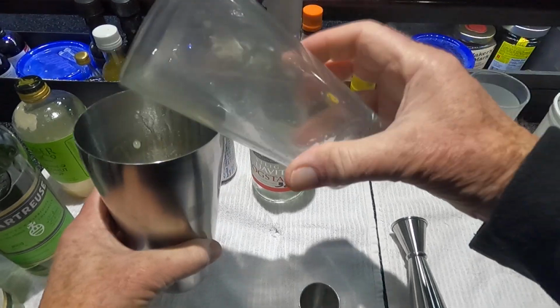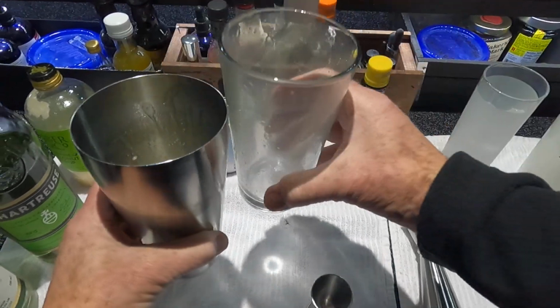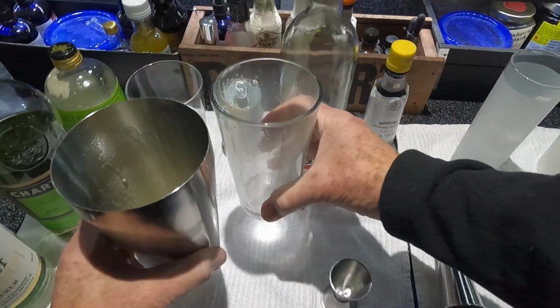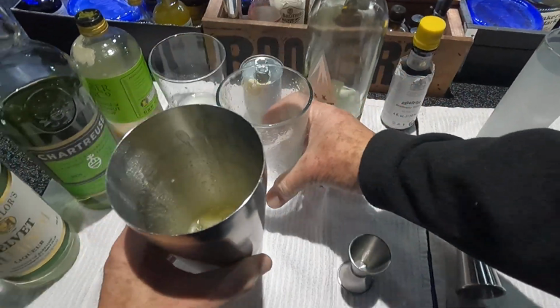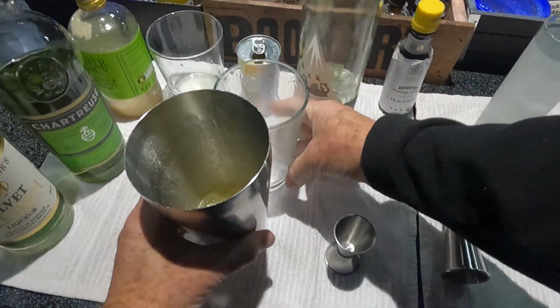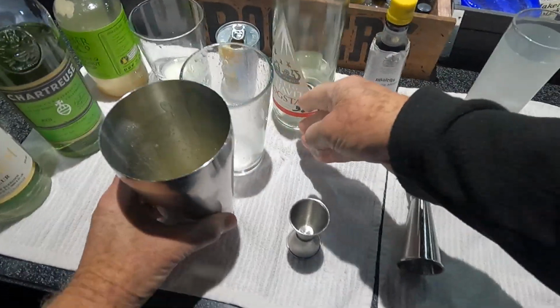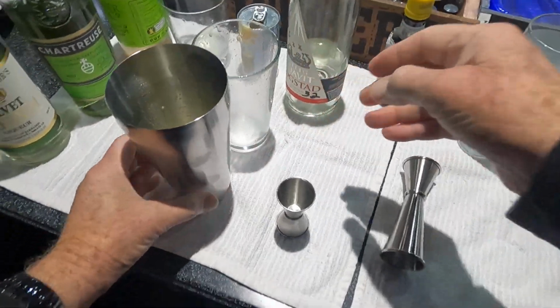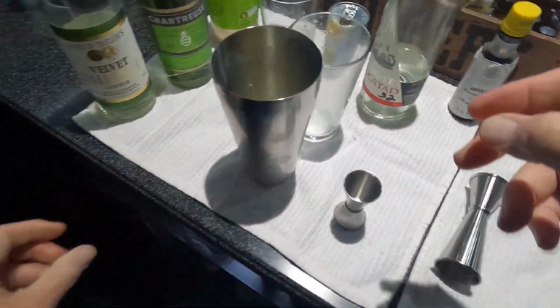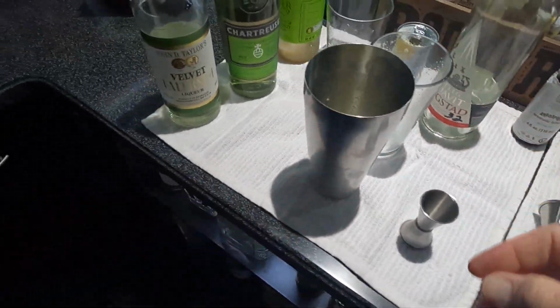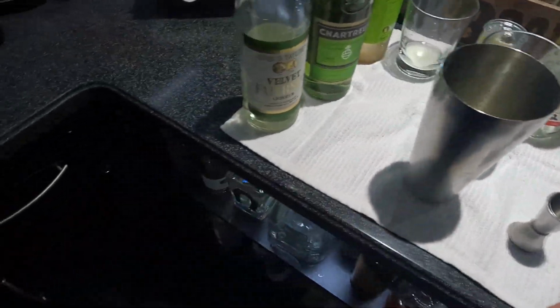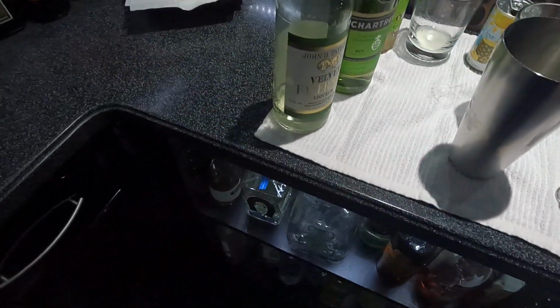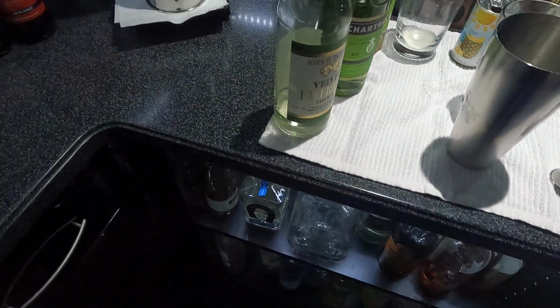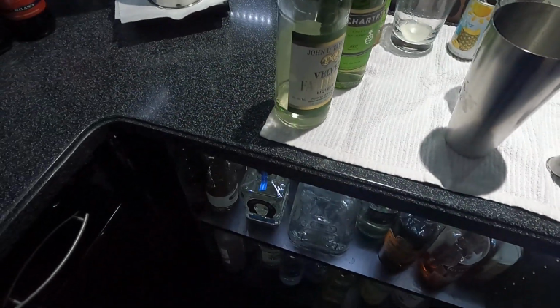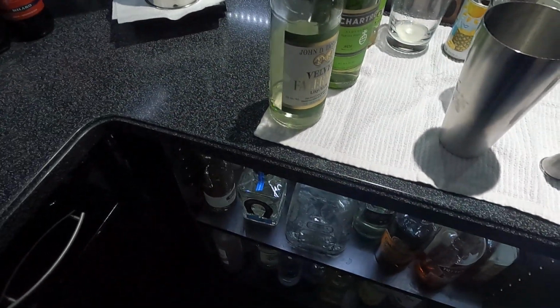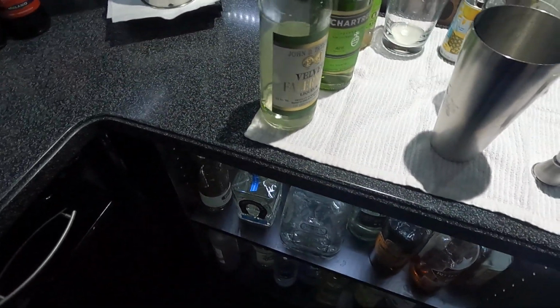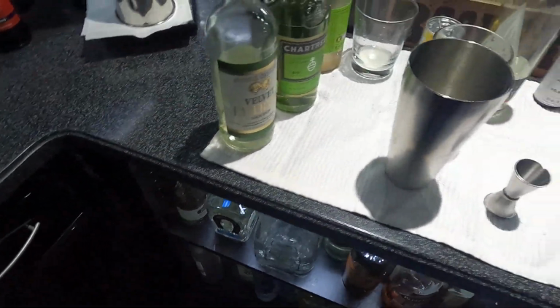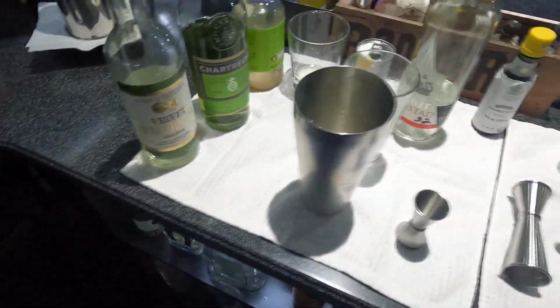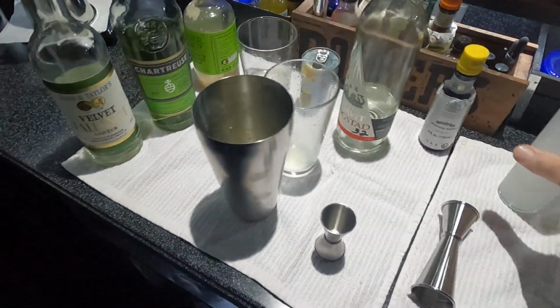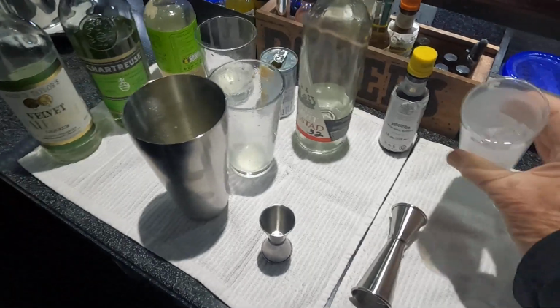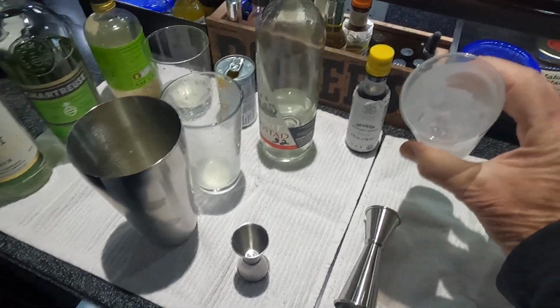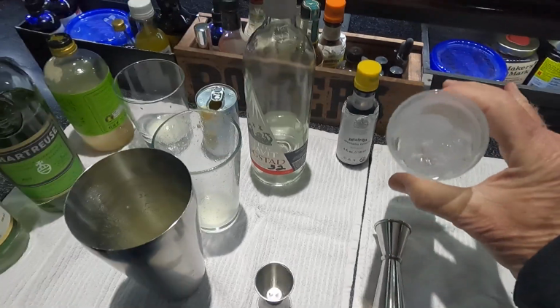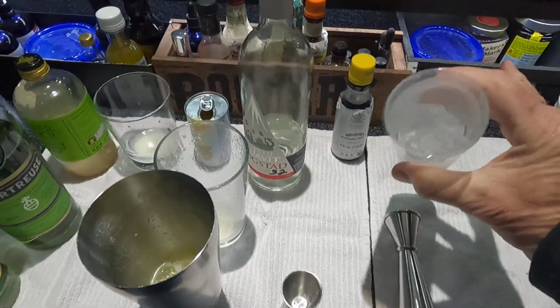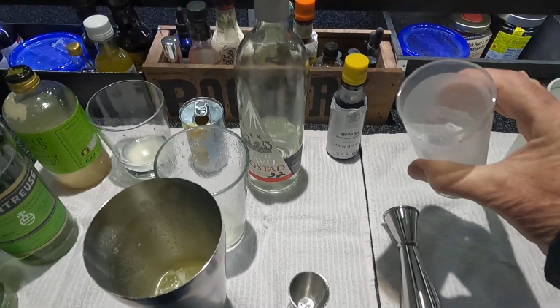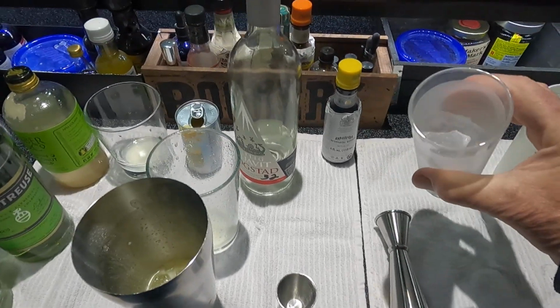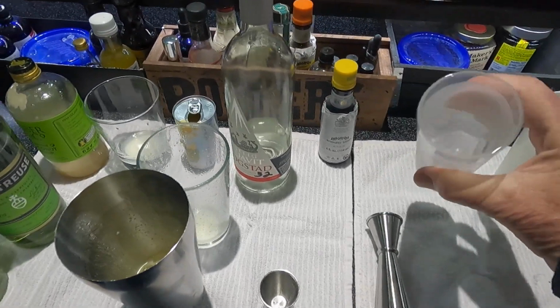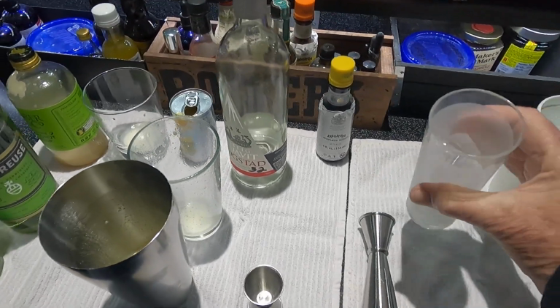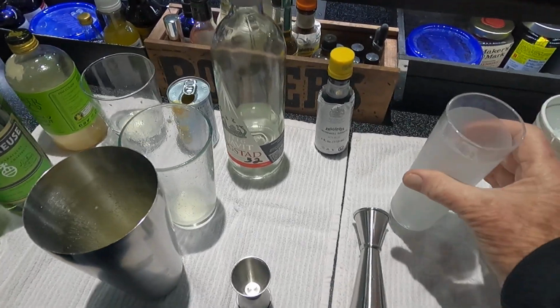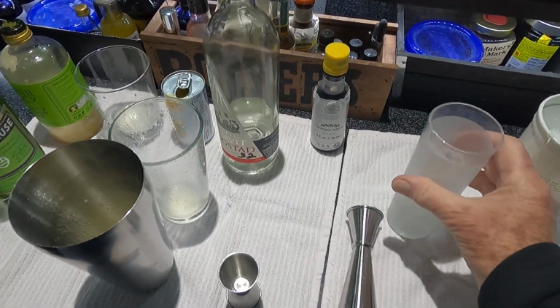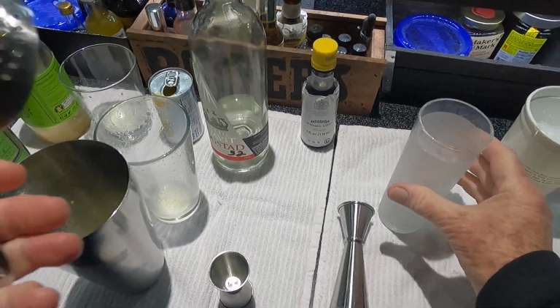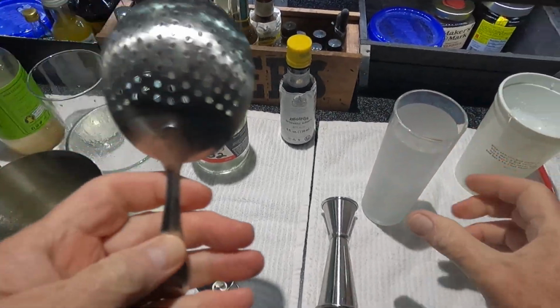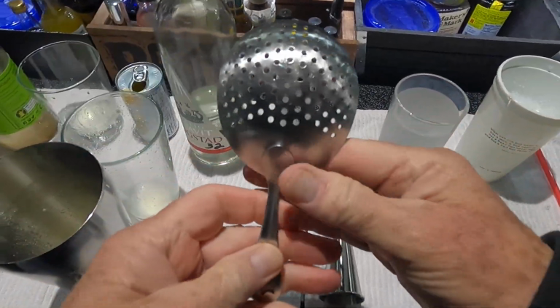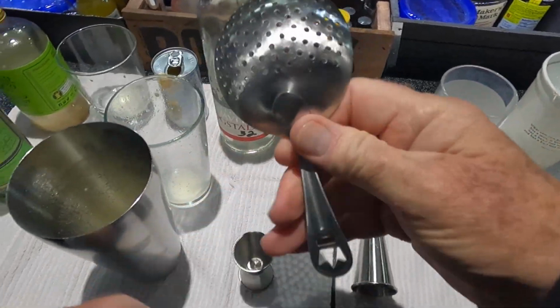Then we're going to strain it — strain it into a chimney glass. I've chosen a chimney glass with some cracked ice in it.